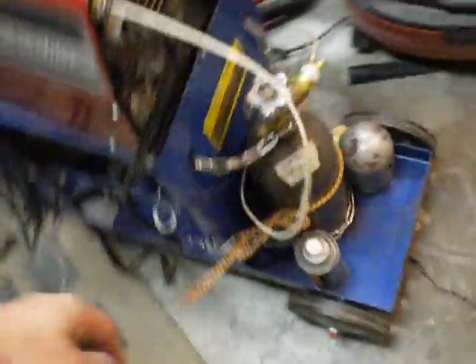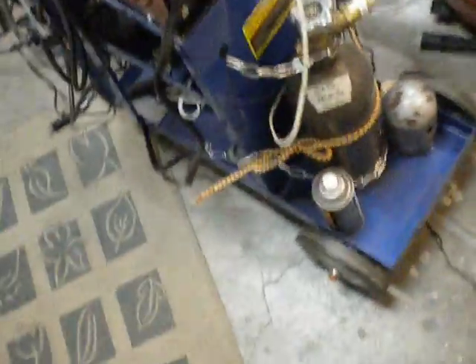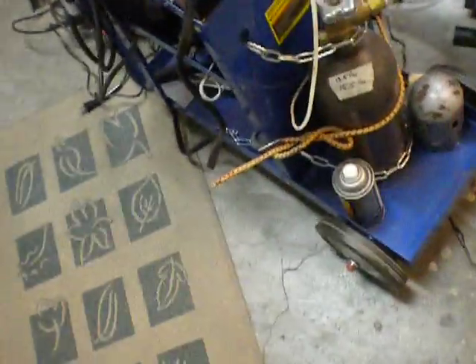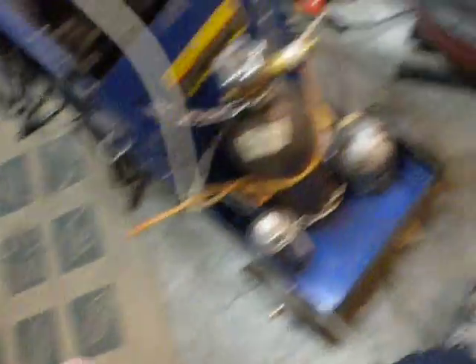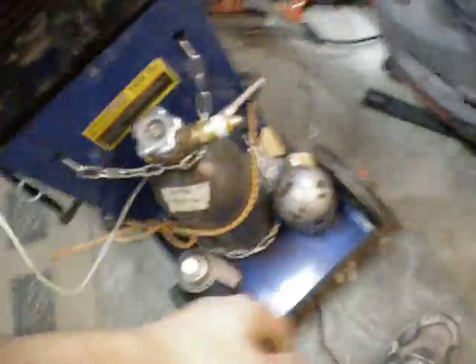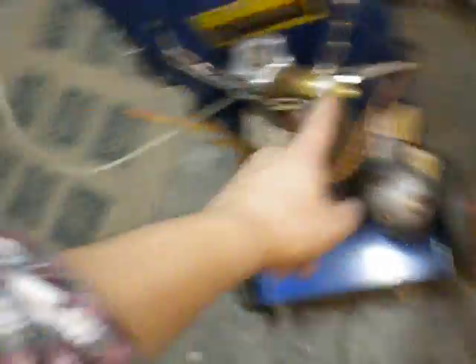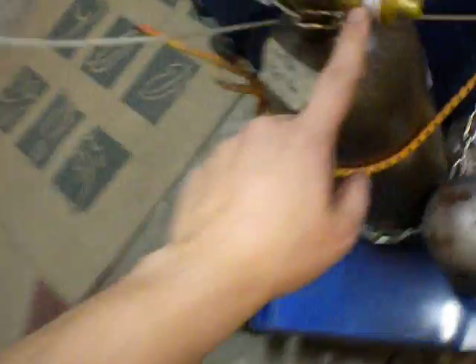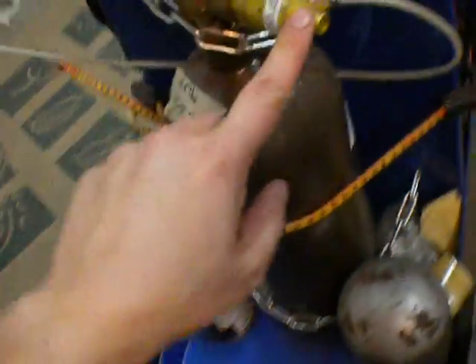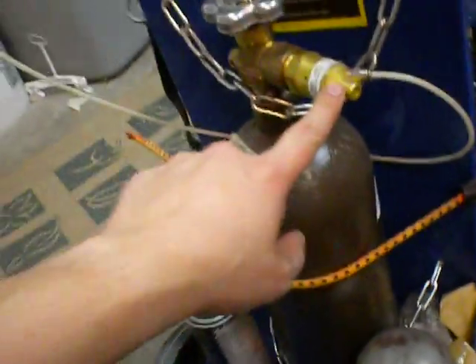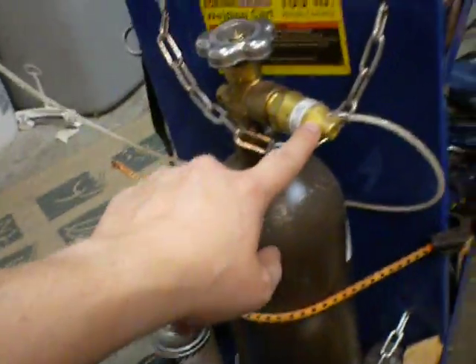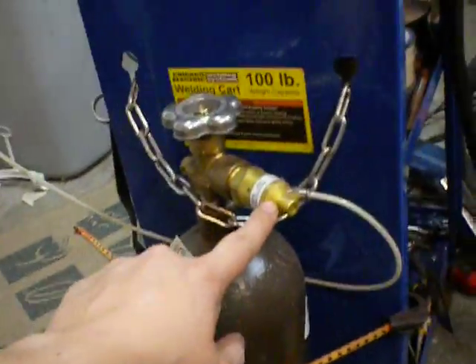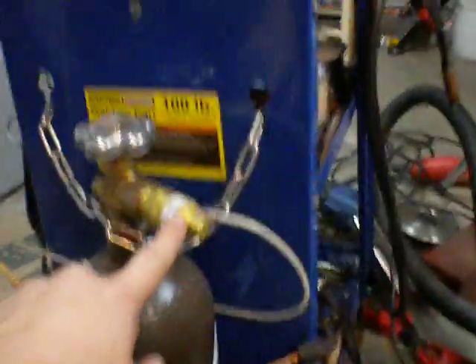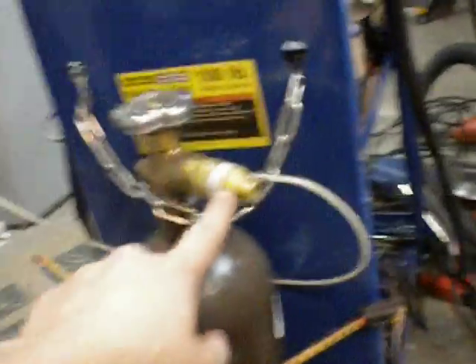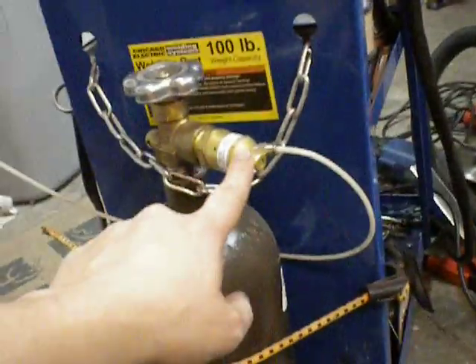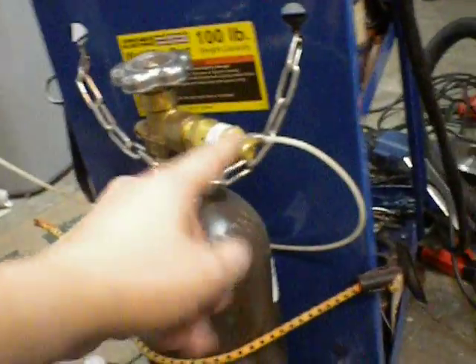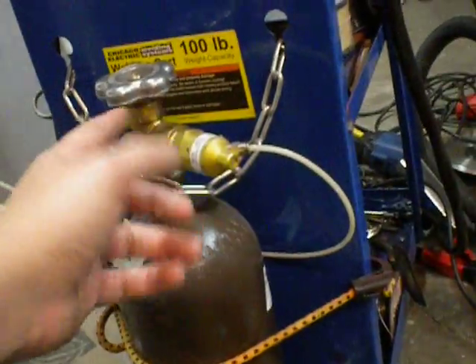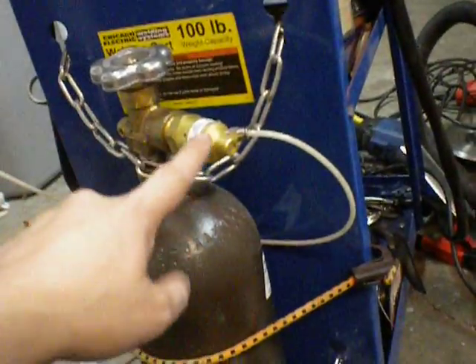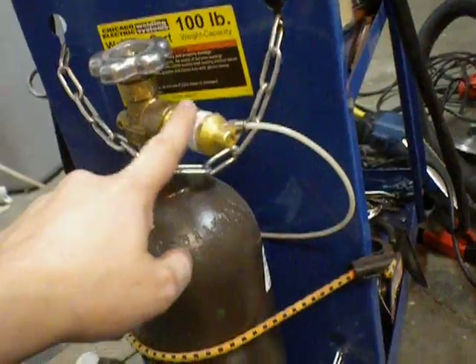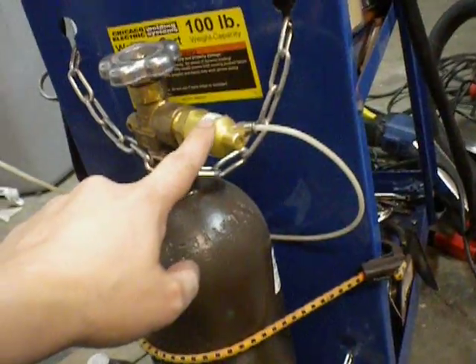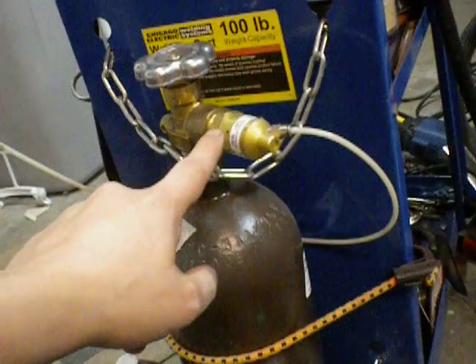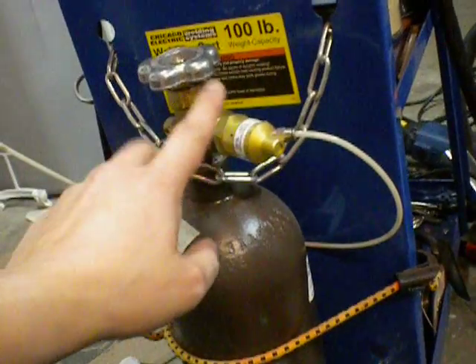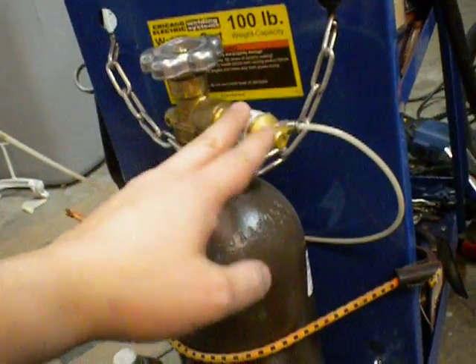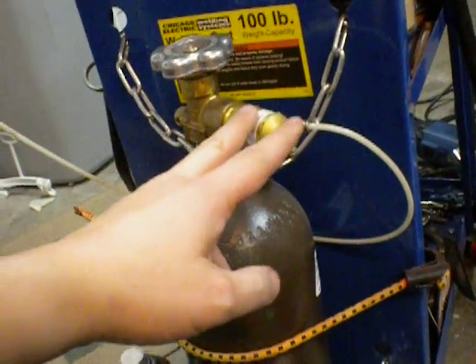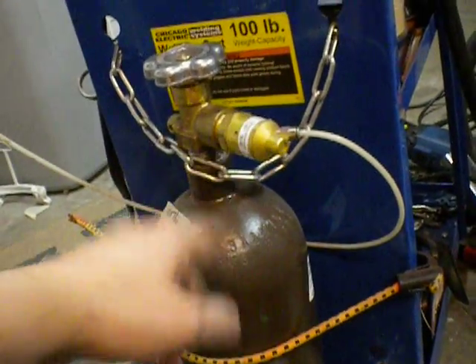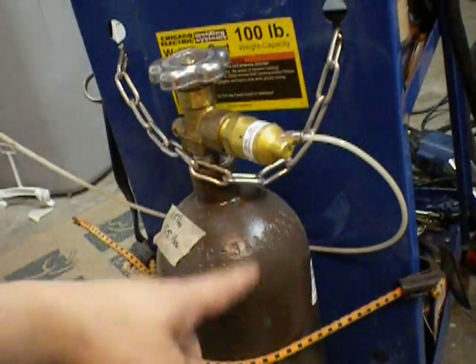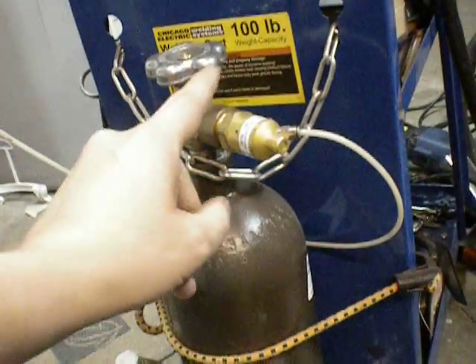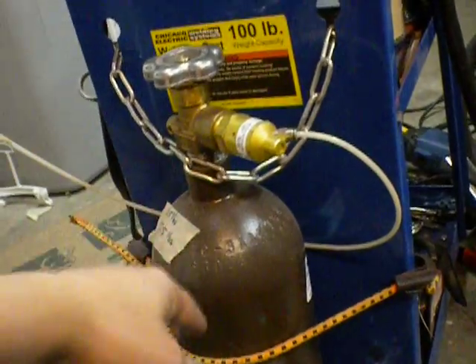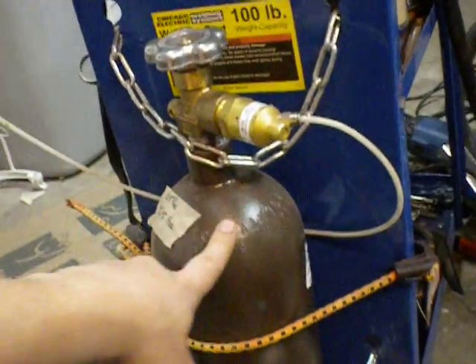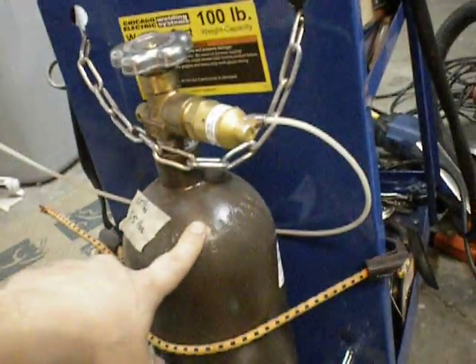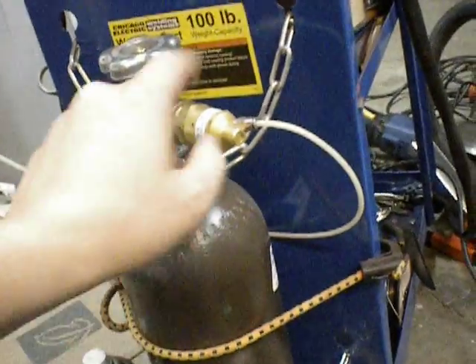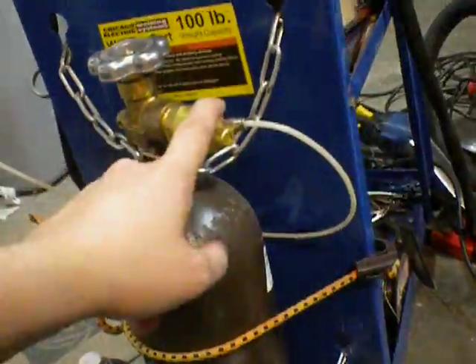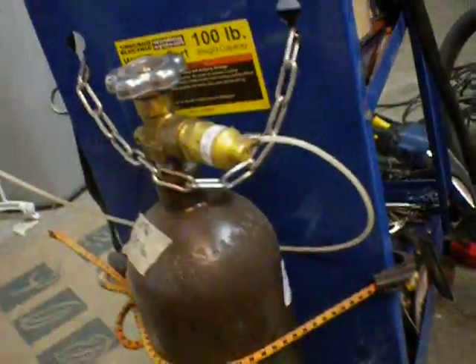I went and got the gas. I got a cheap regulator. My uncle had given it to me, otherwise I would have had to buy one for 25 to 50 bucks, depending on what you get. But you're going to want gas, and you're going to want a regulator.